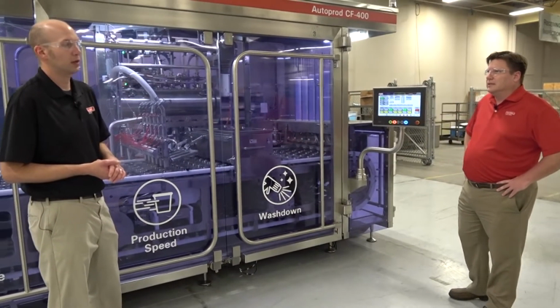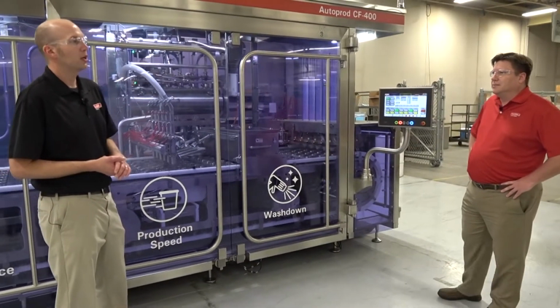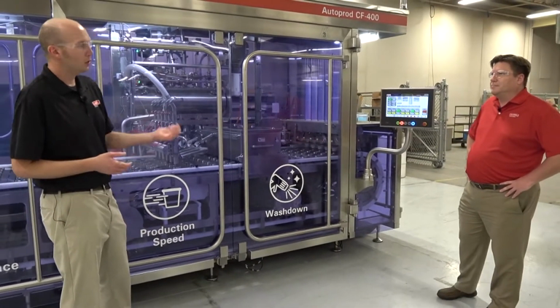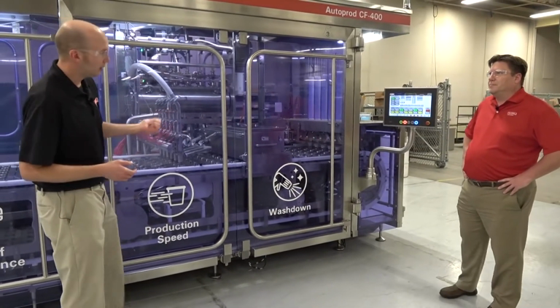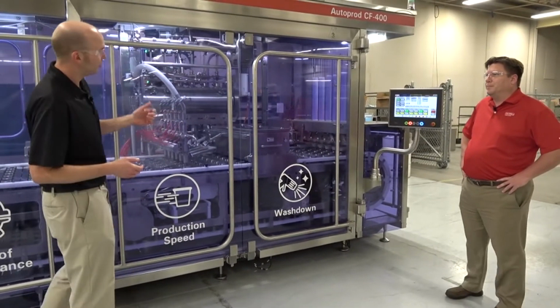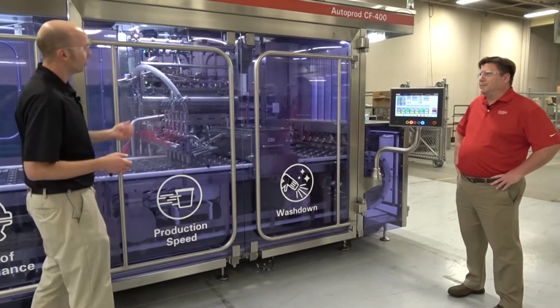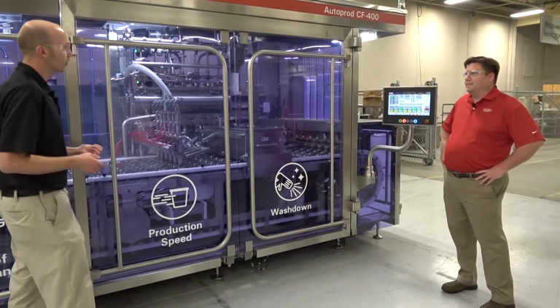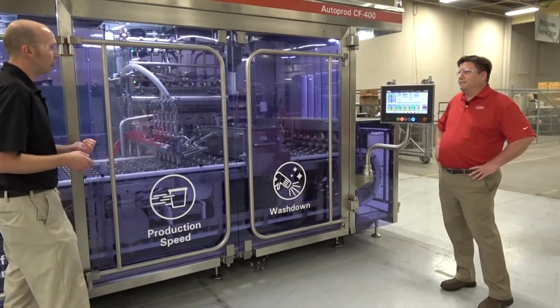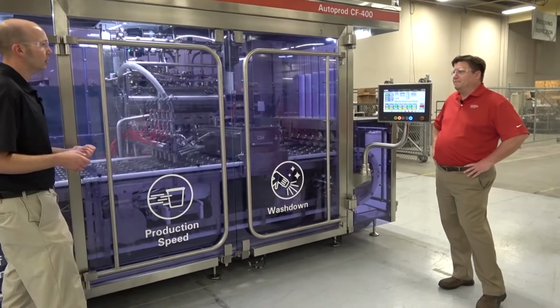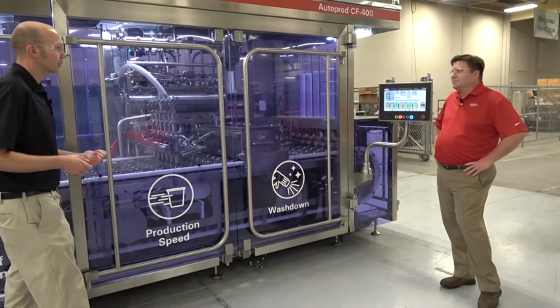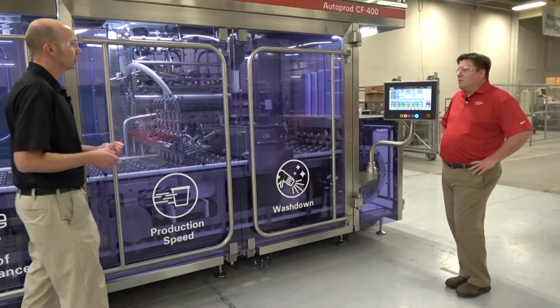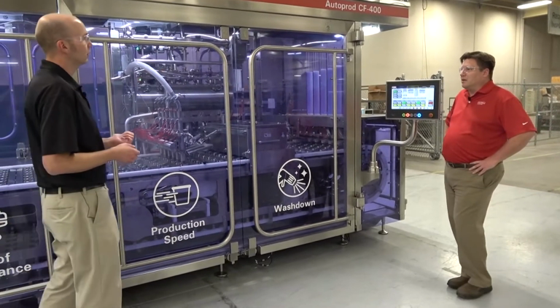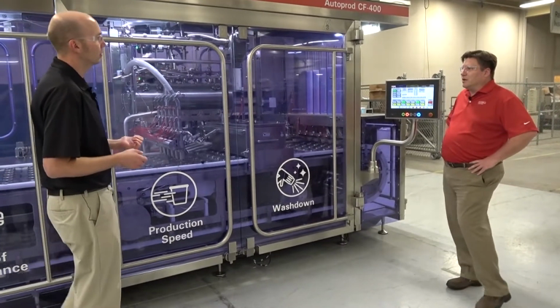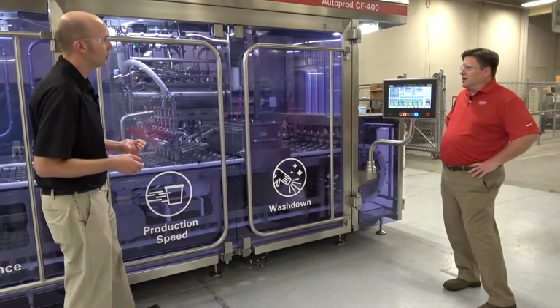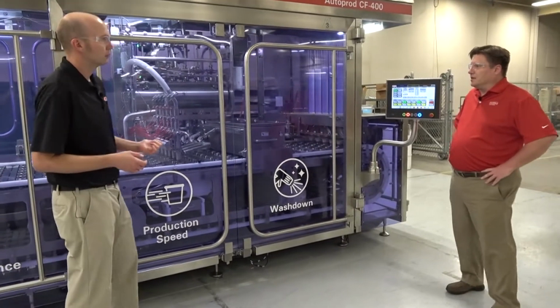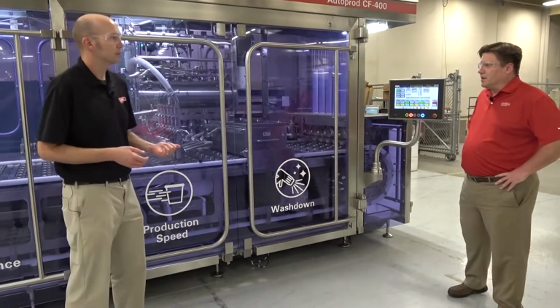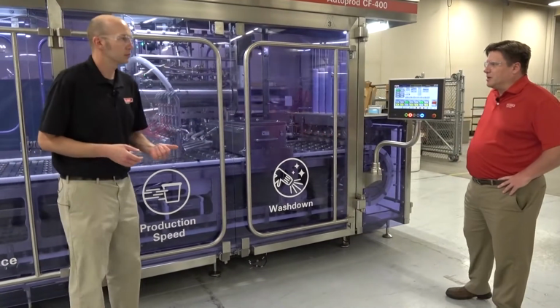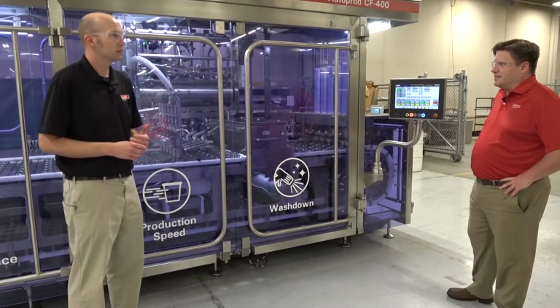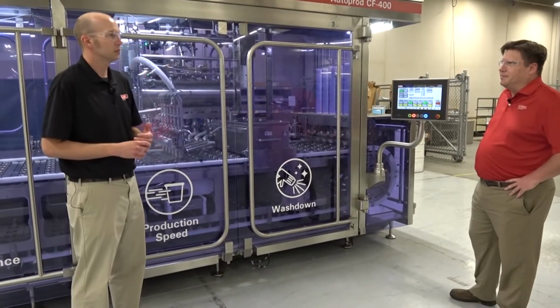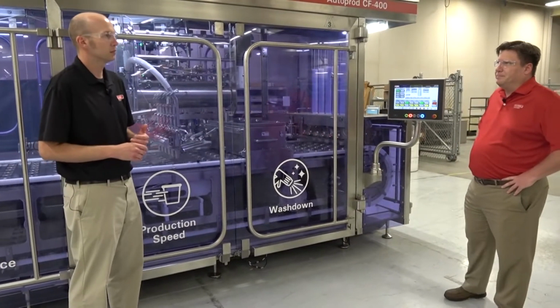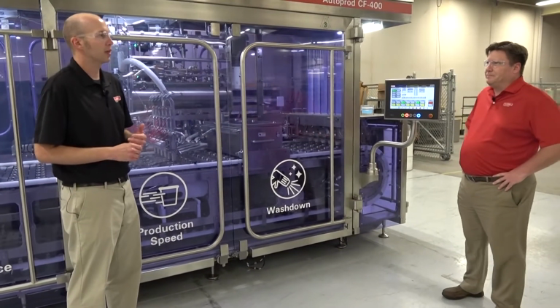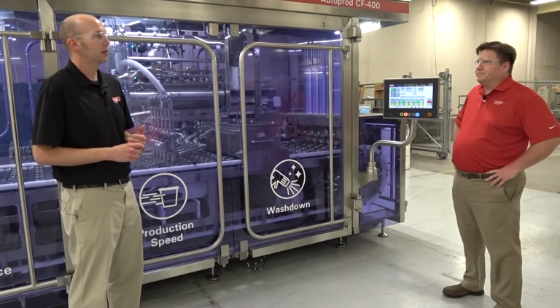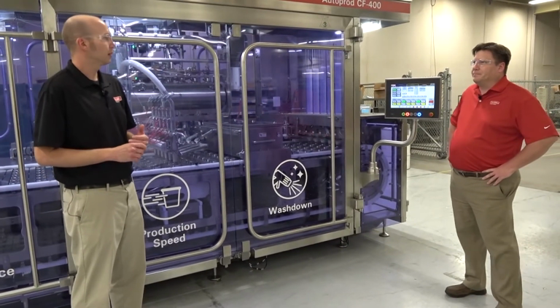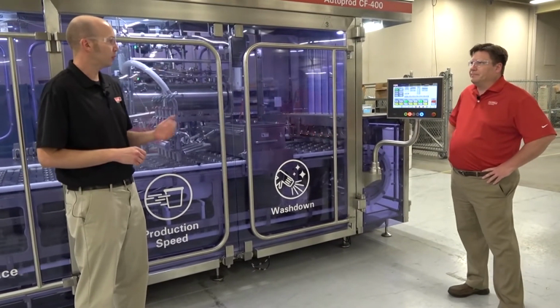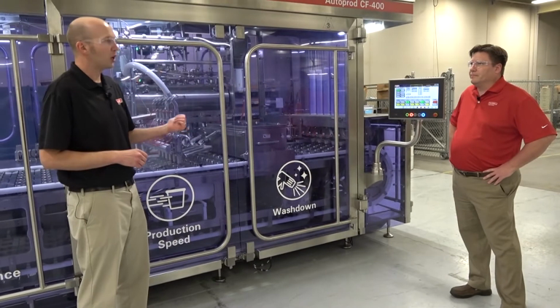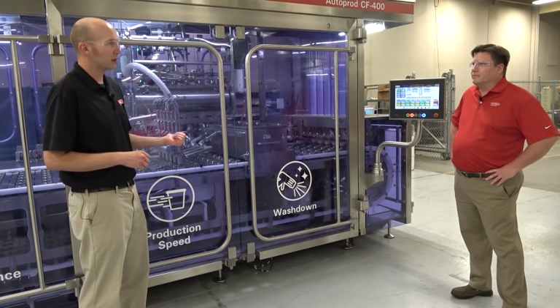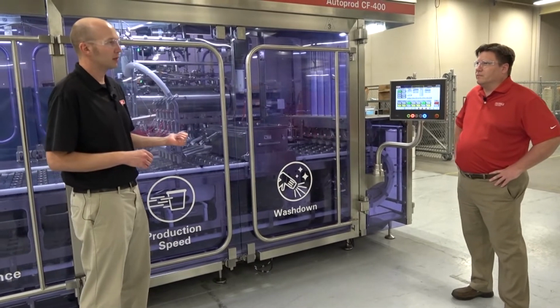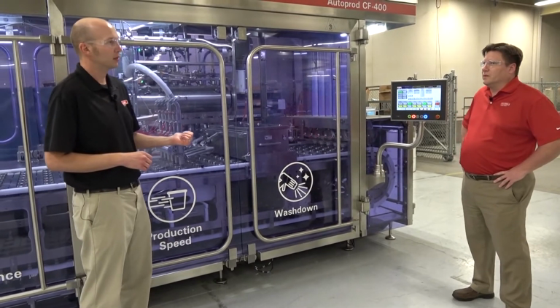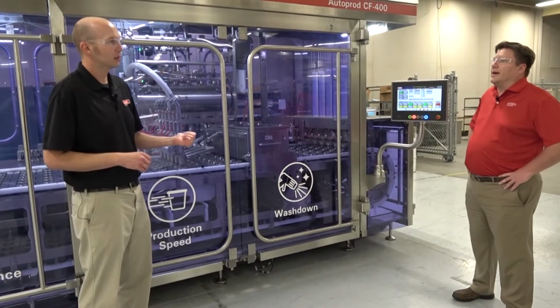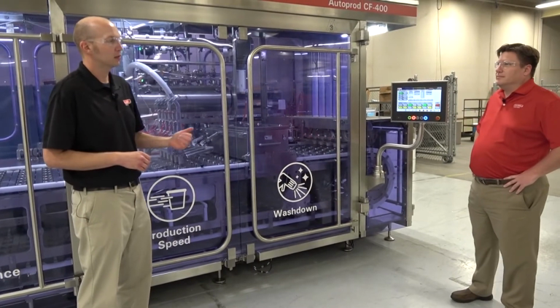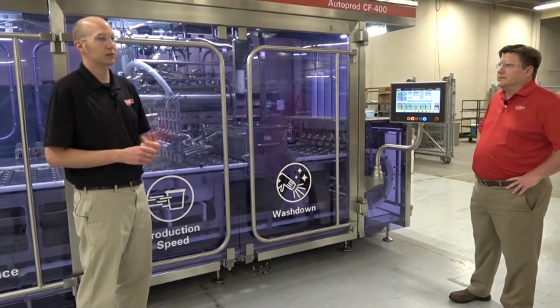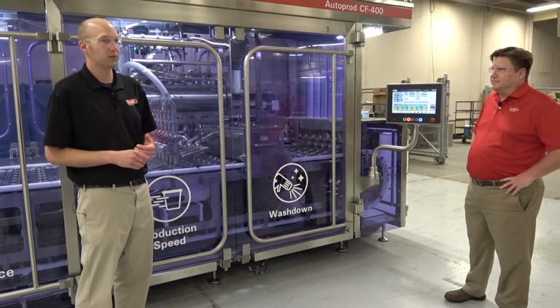The customer was looking for new equipment to get their production capacity up. The customer is a co-packer.